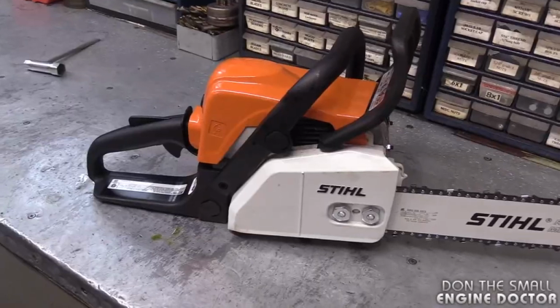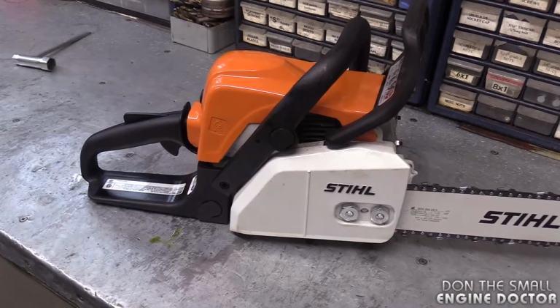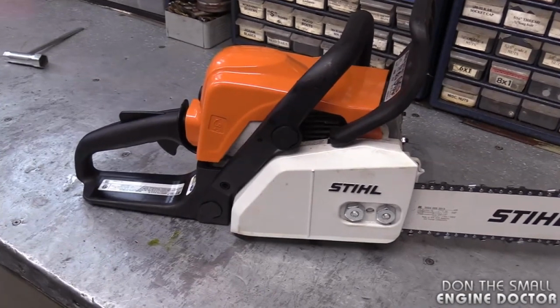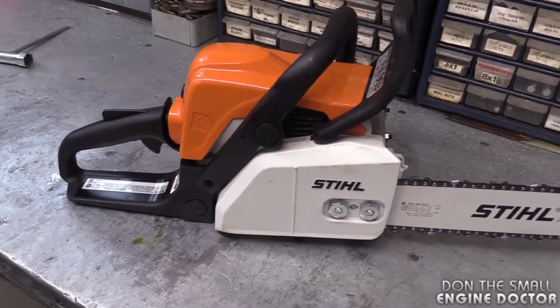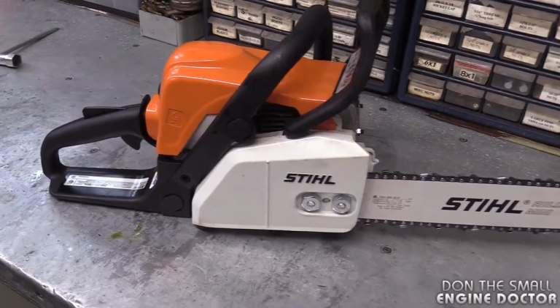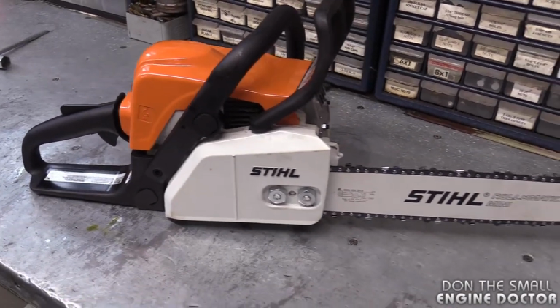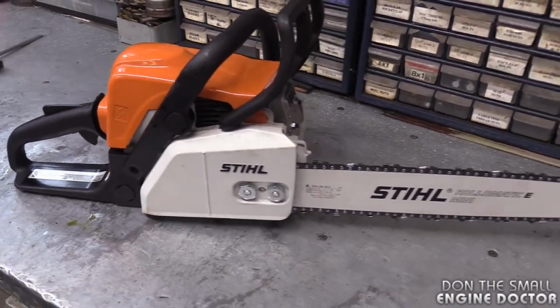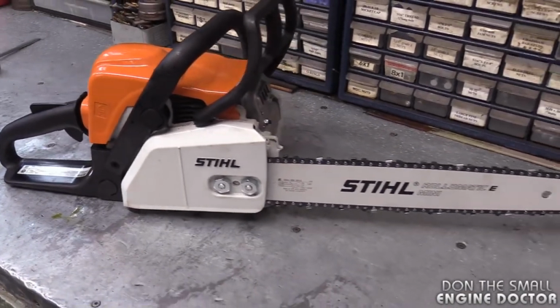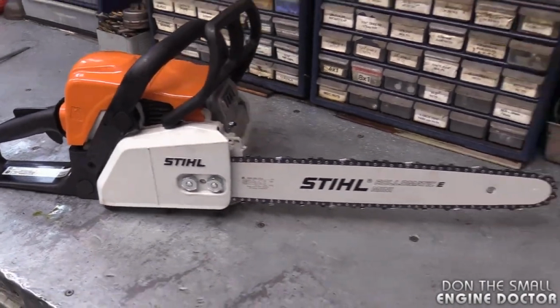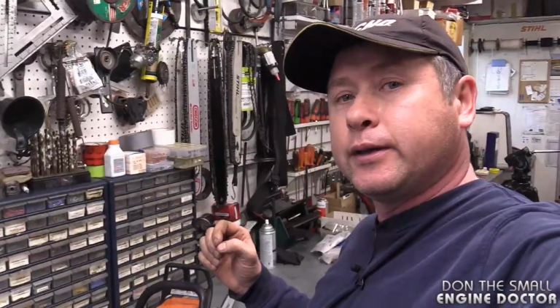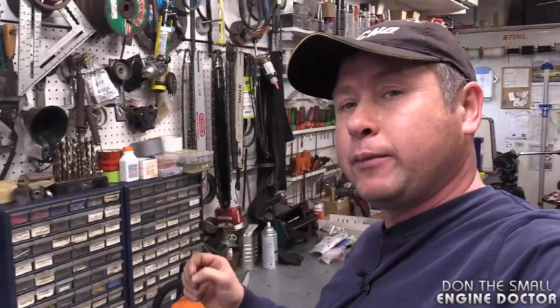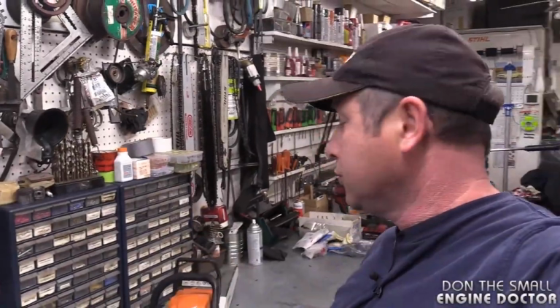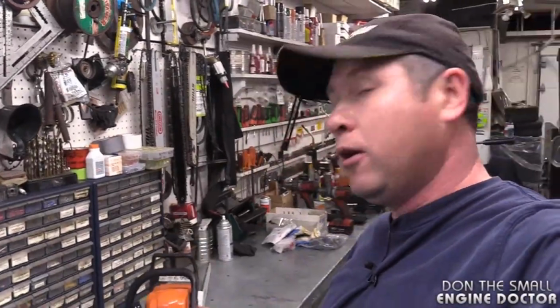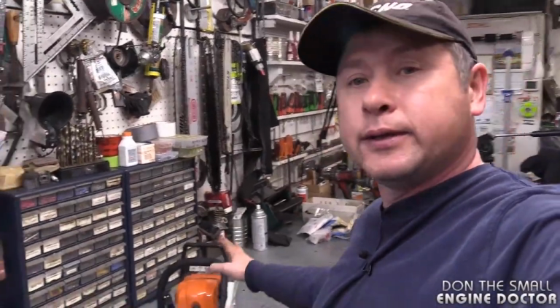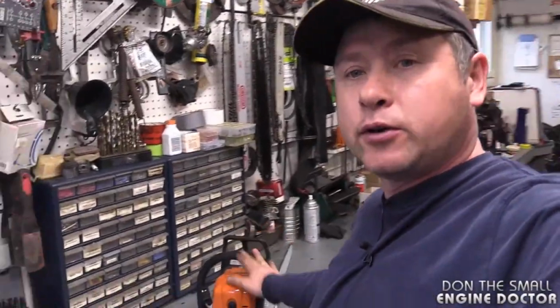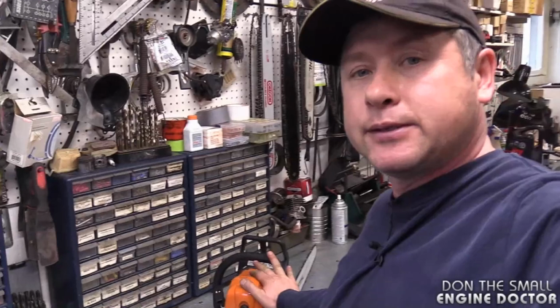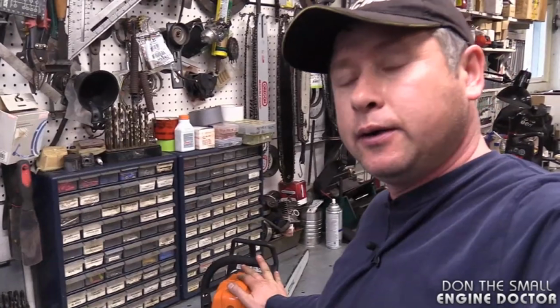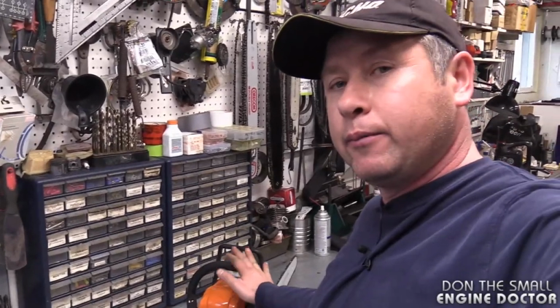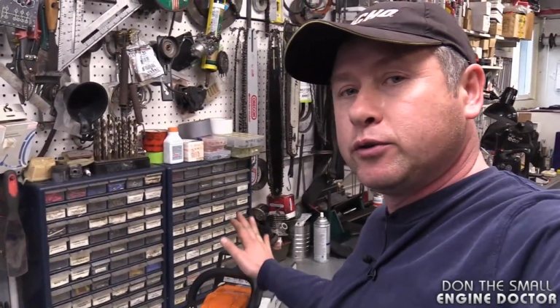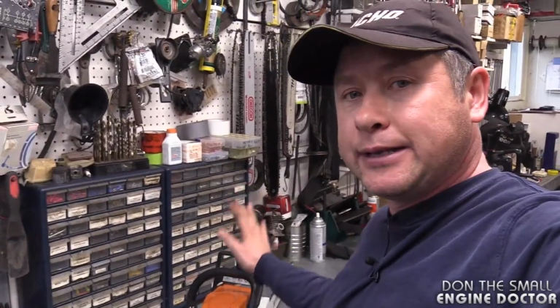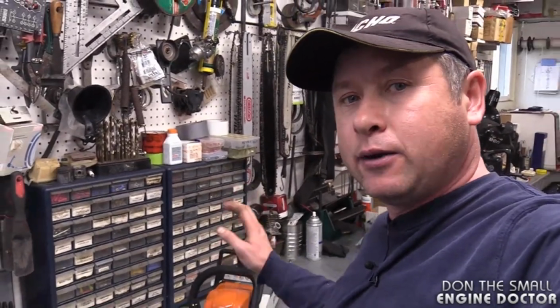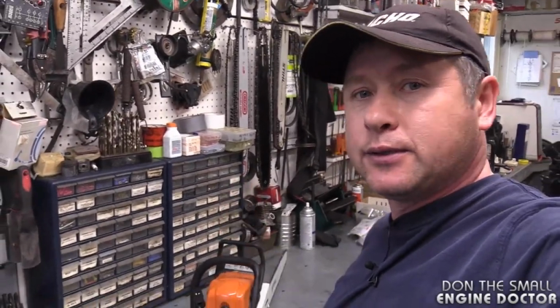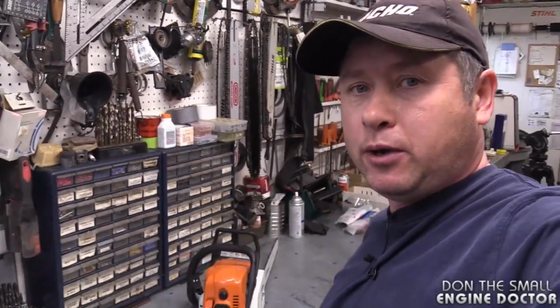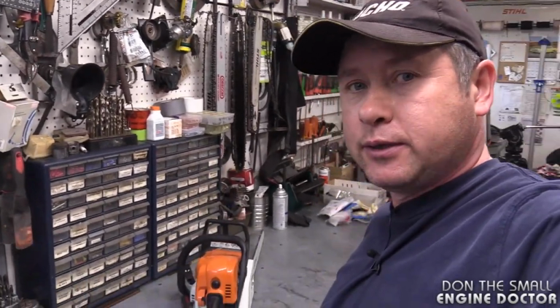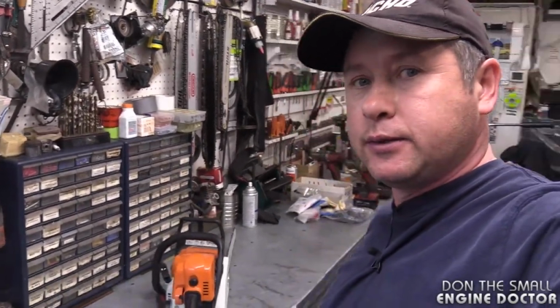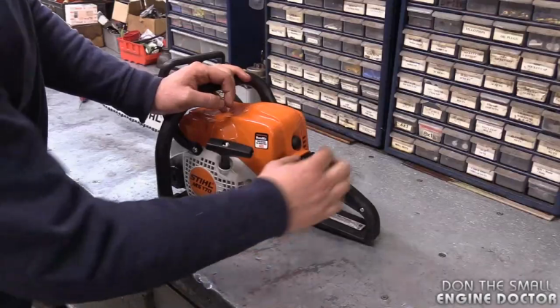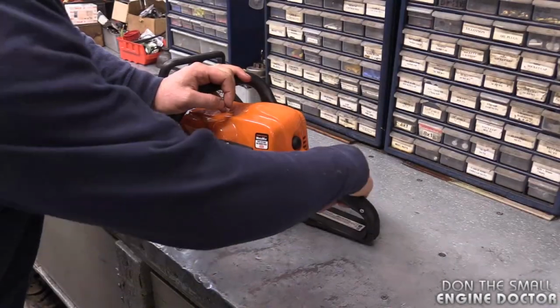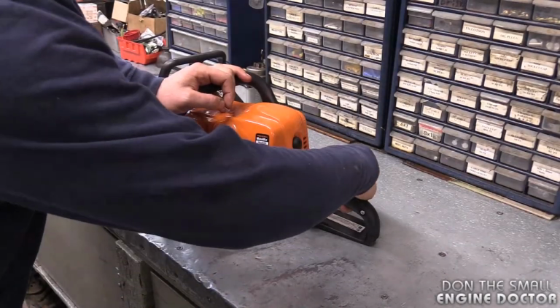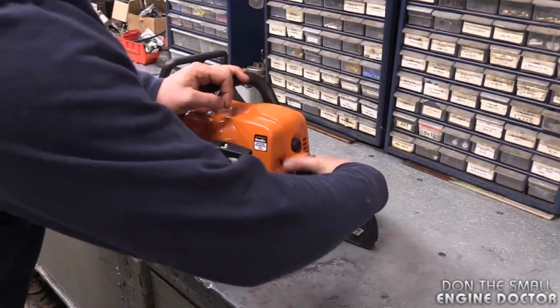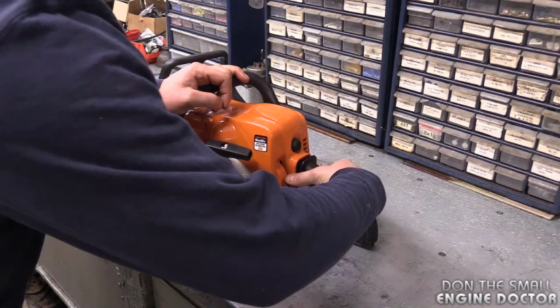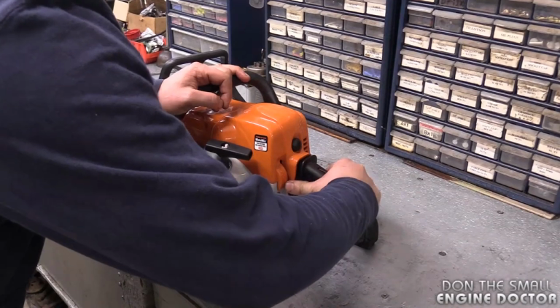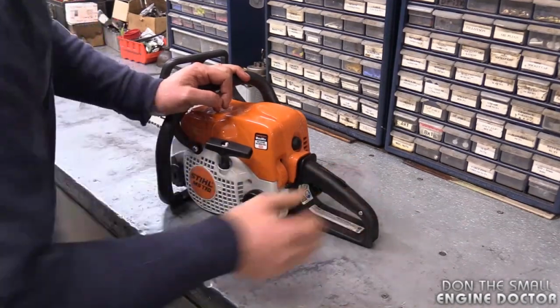And that's all there is — it's quite easy to do. Now I'm going to start up the saw and test it out in some small logs outside. I haven't used the chainsaw in a few months.